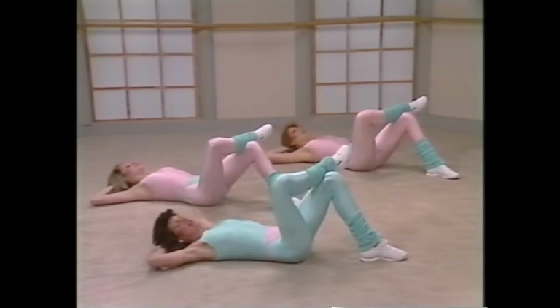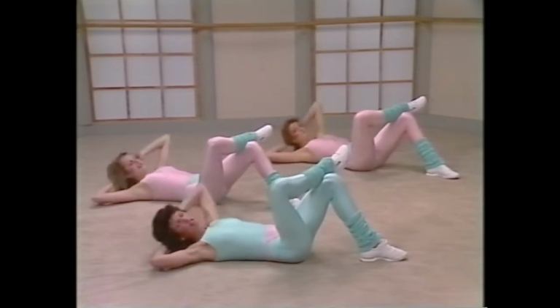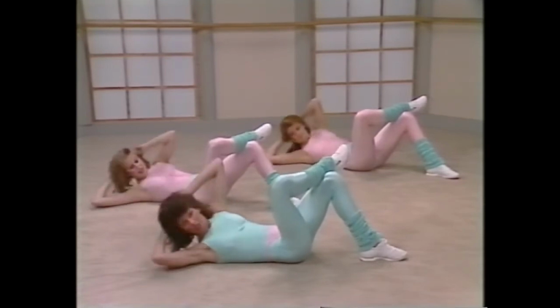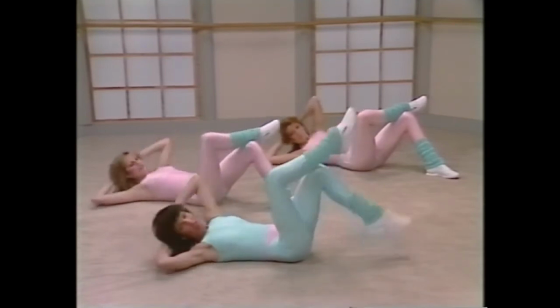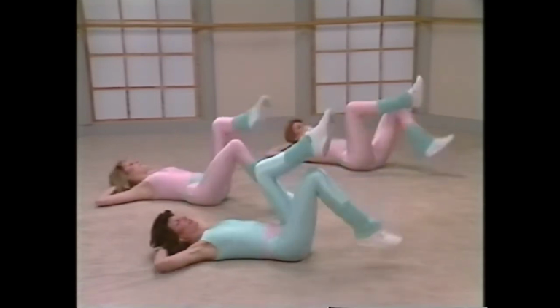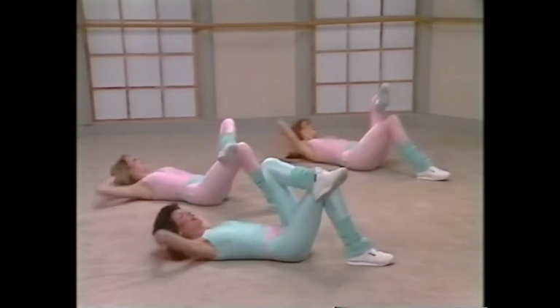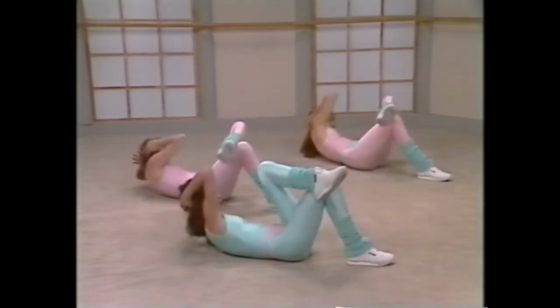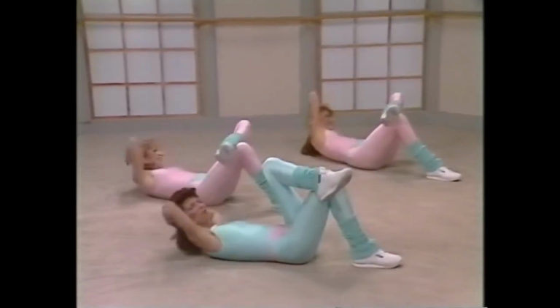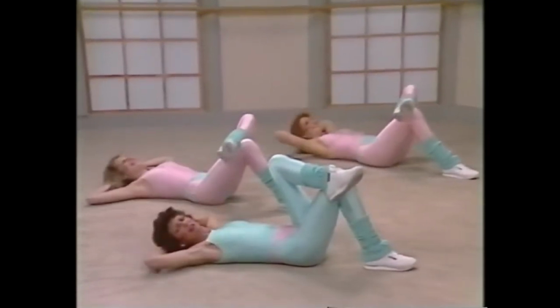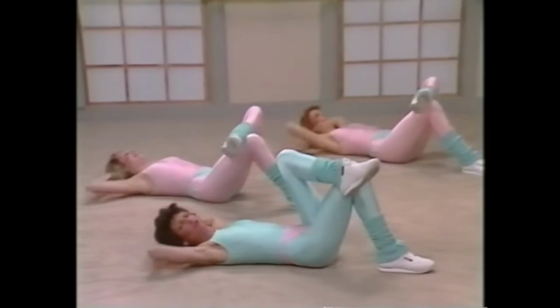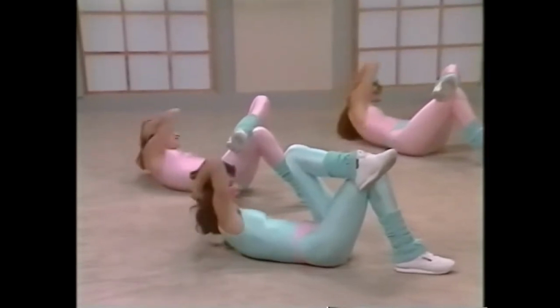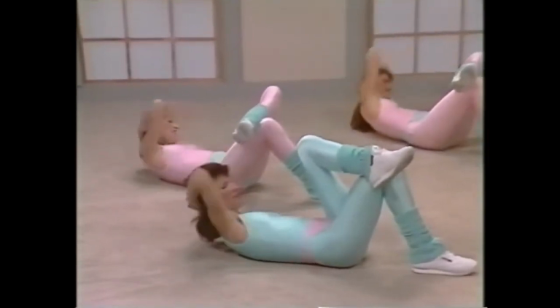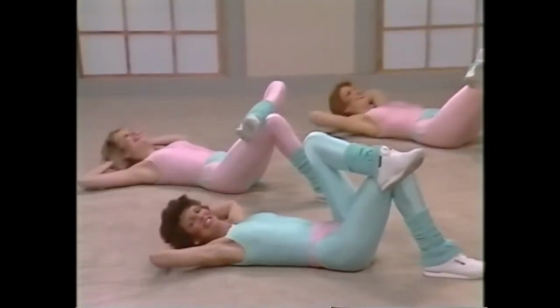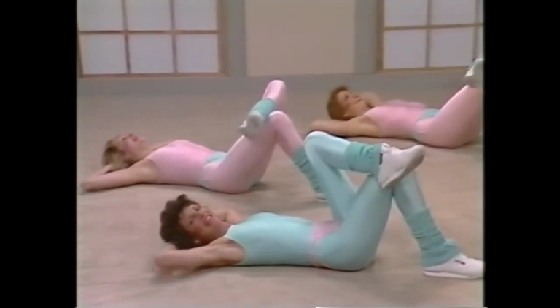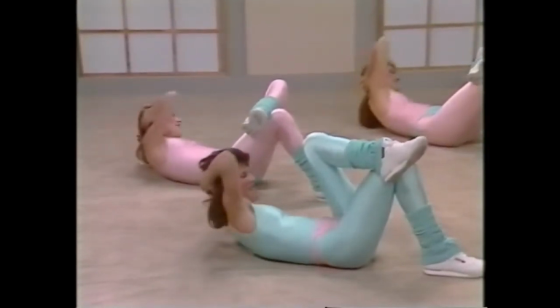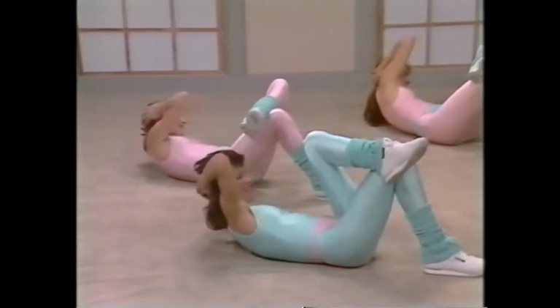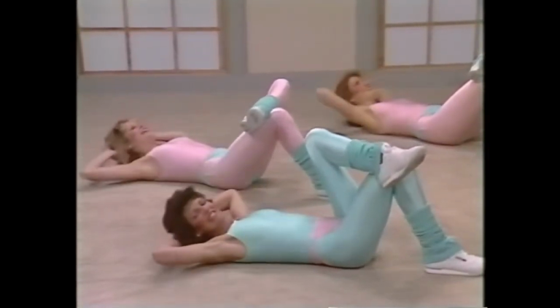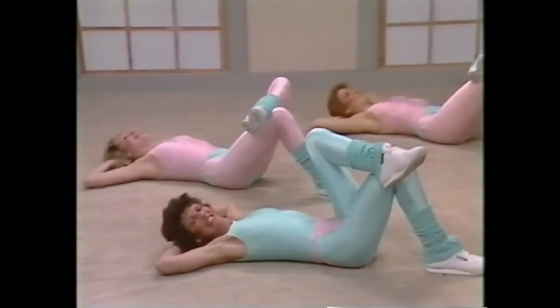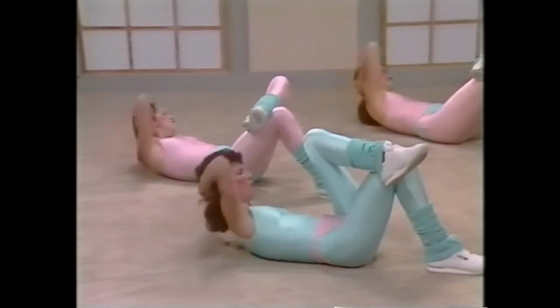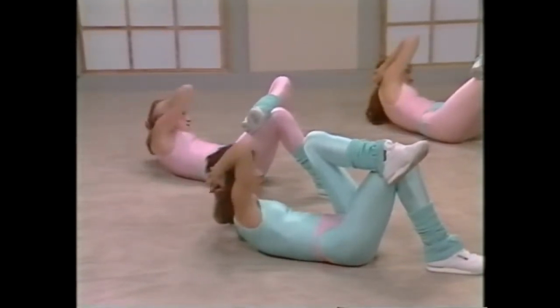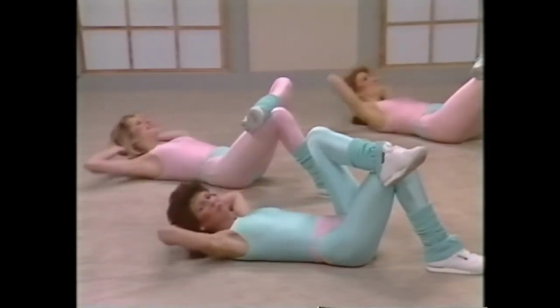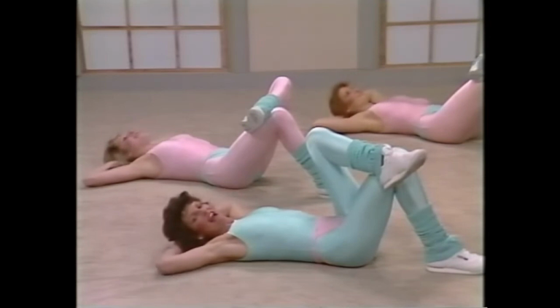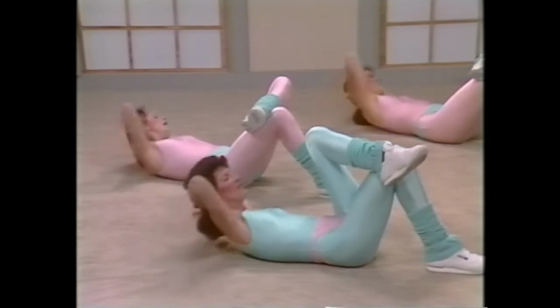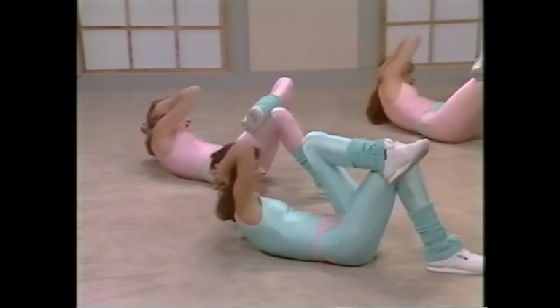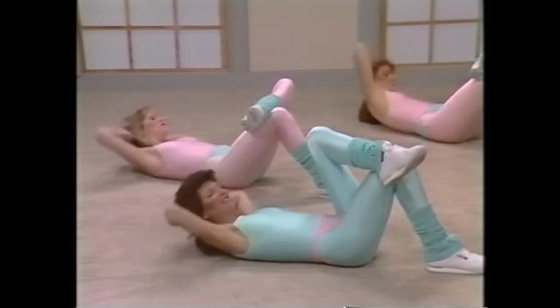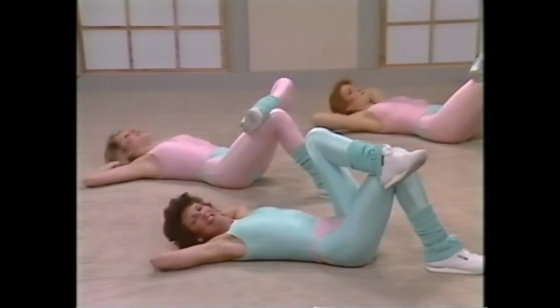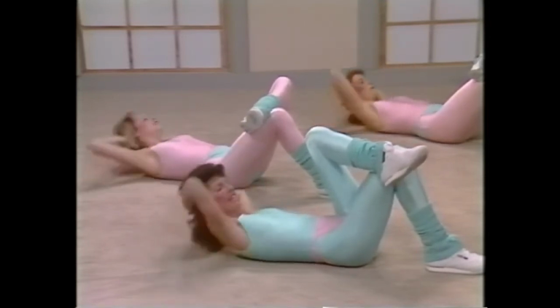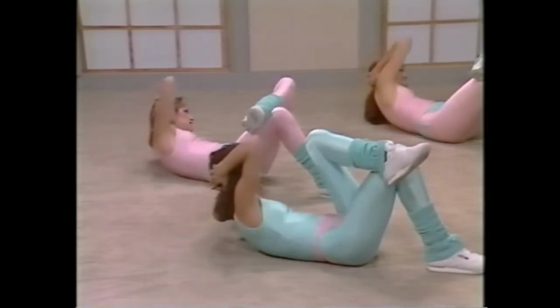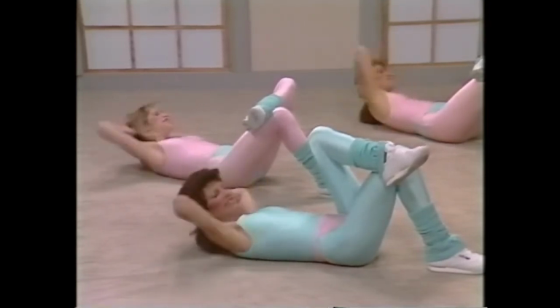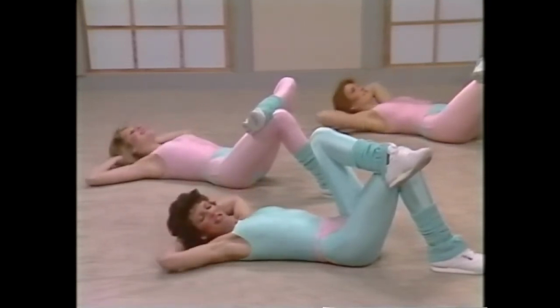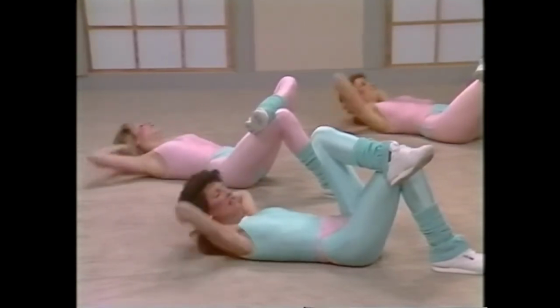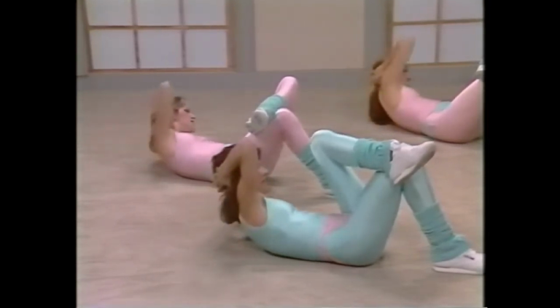Now let's do a quick switch of the legs. Here we go, change, good, real good, that was smooth. Two, you got it, three, four, breathe out, five, six, seven. We're going into lower abs.